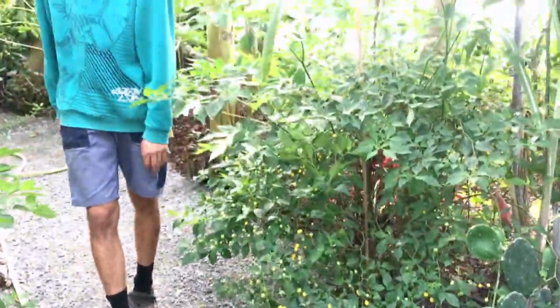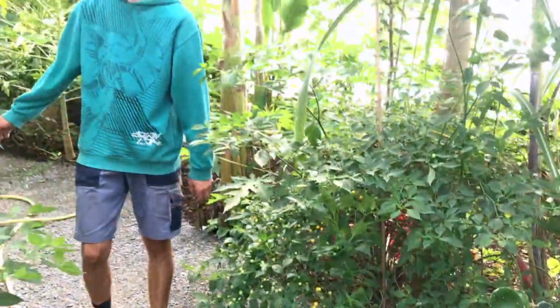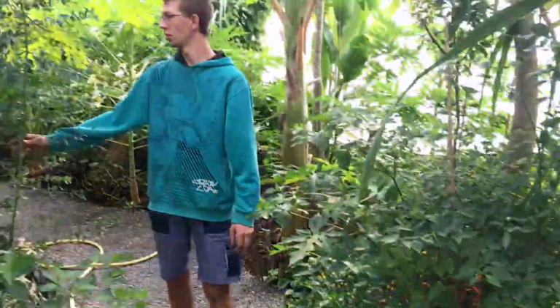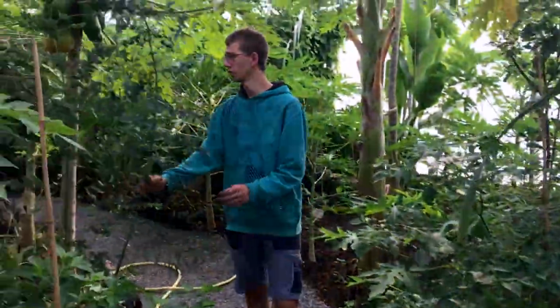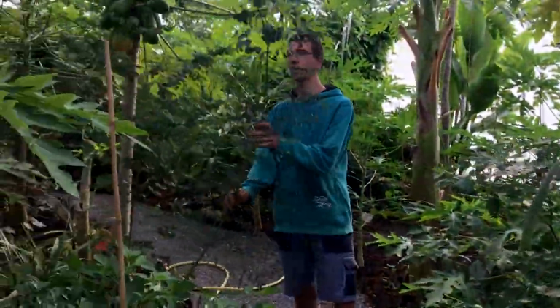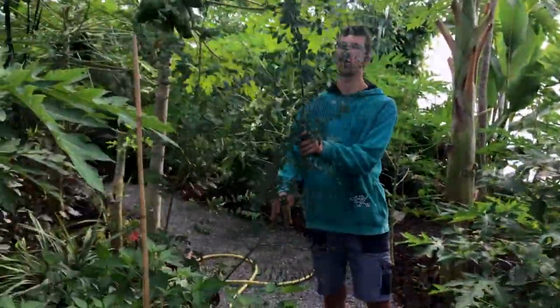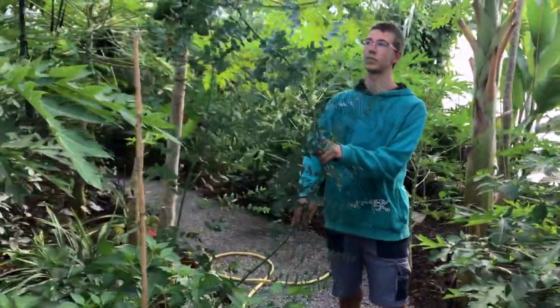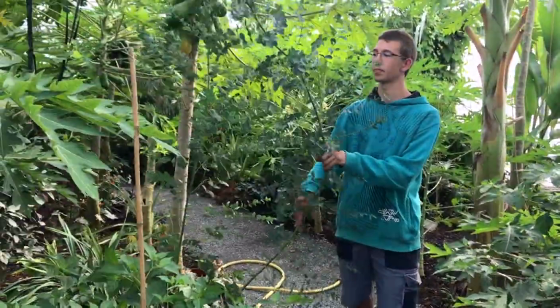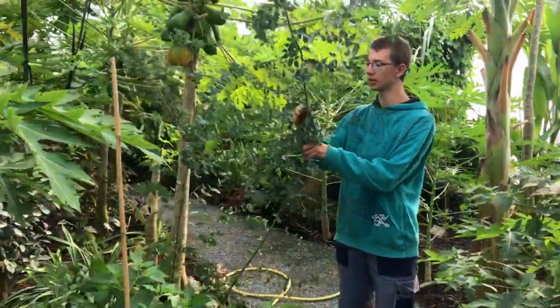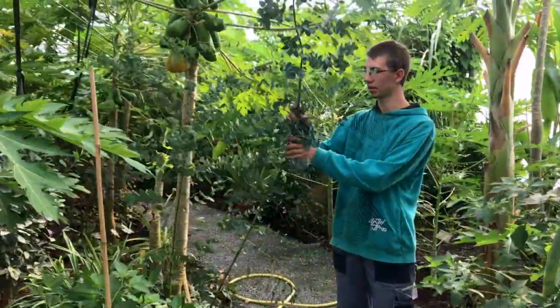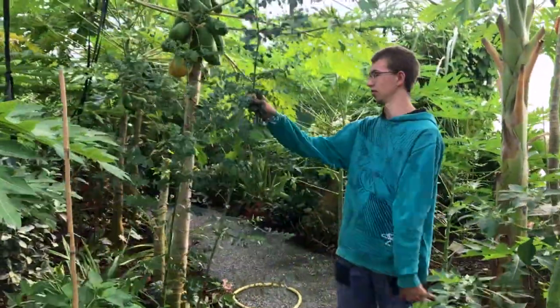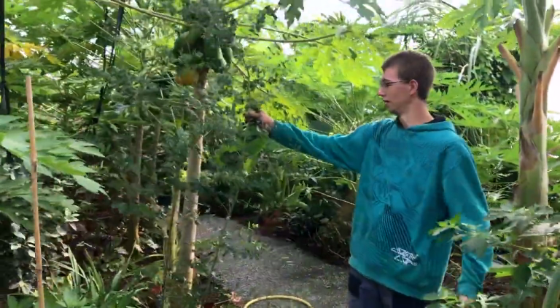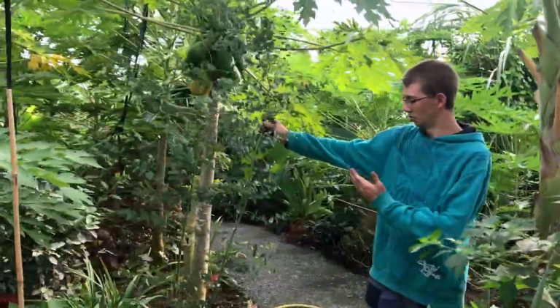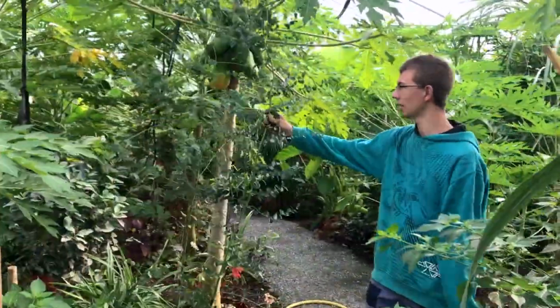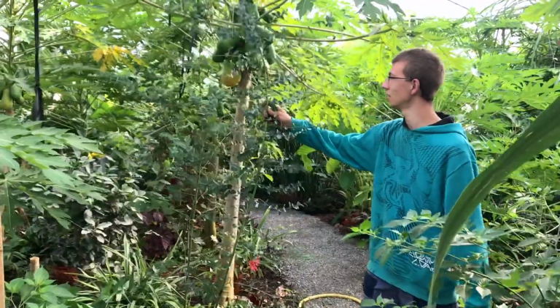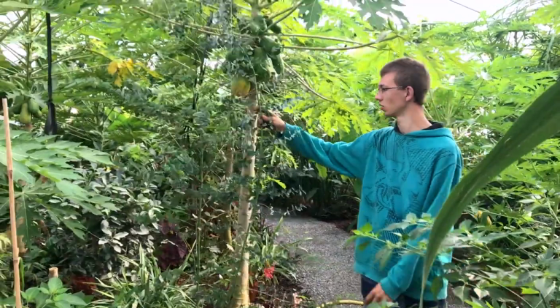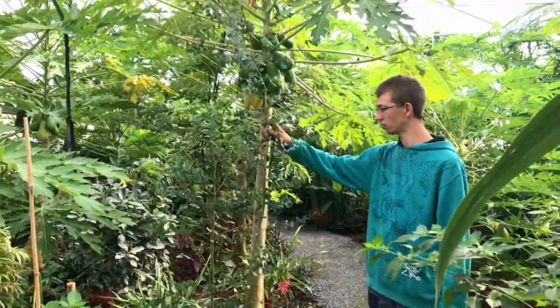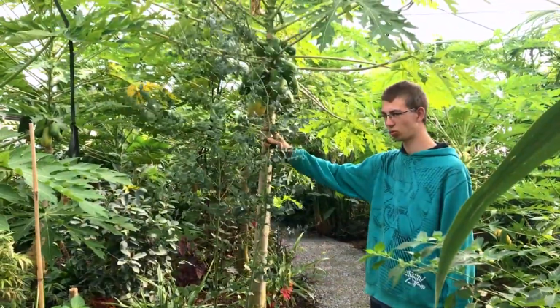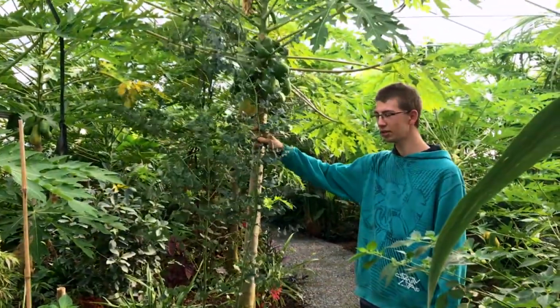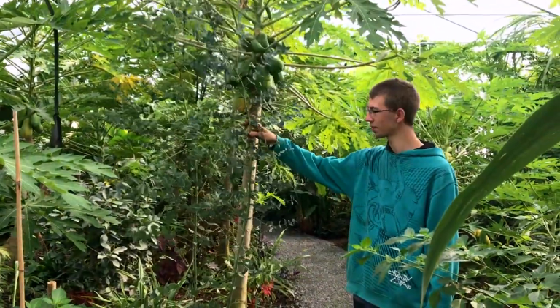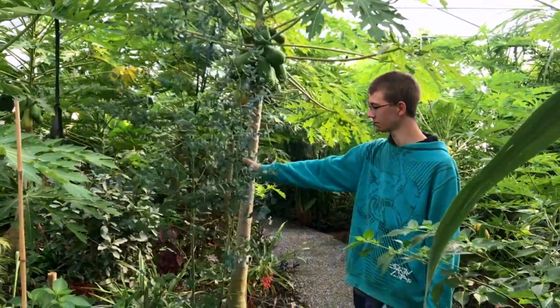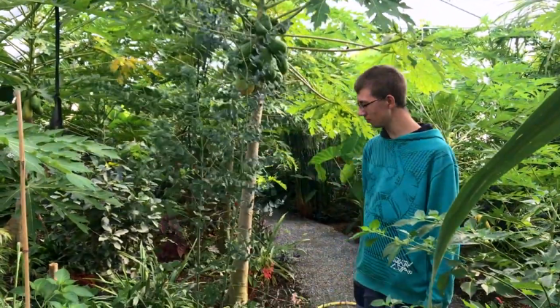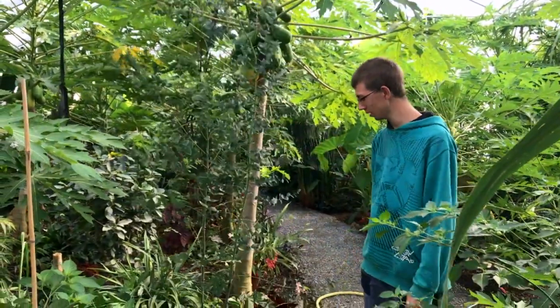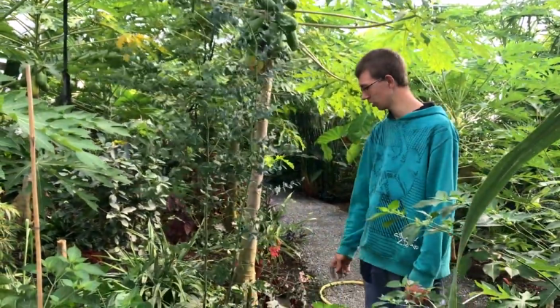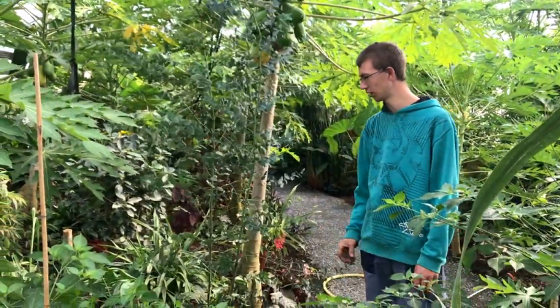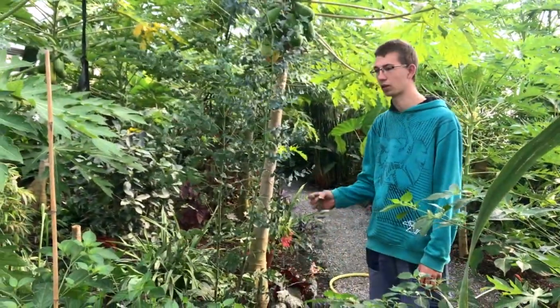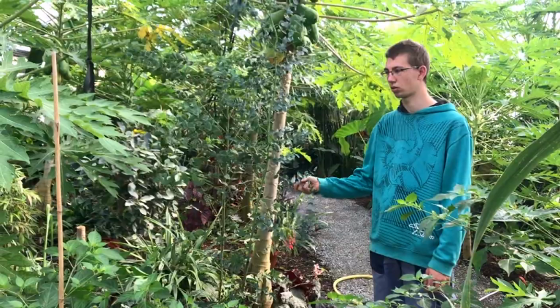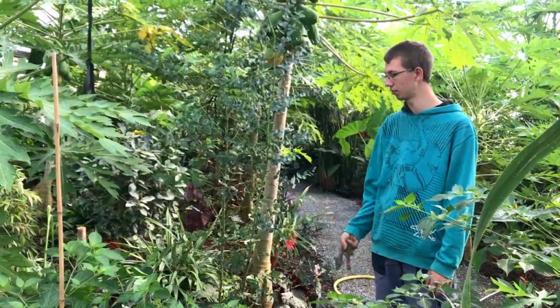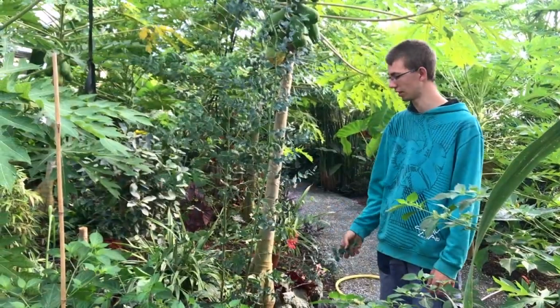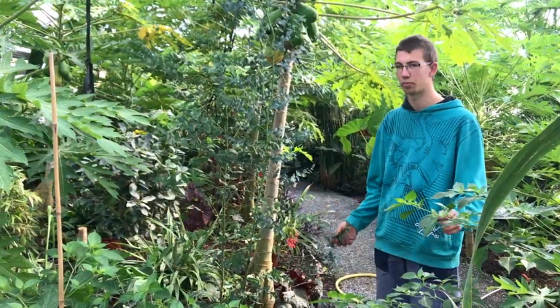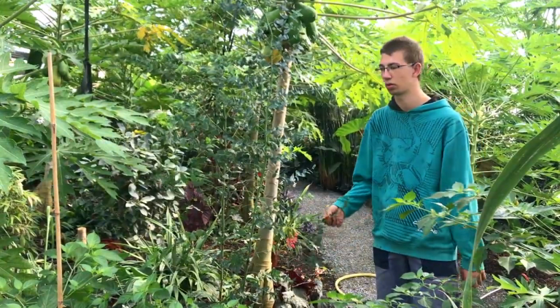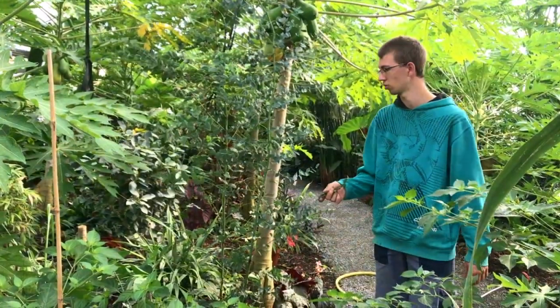Then we have eucalyptus trees. This is the winter hardy Eucalyptus gummii. But we also have tropical eucalyptus trees, like the rainbow eucalyptus trees.